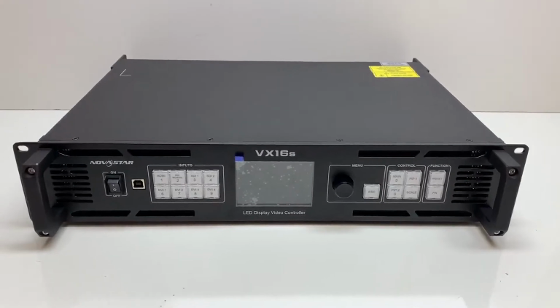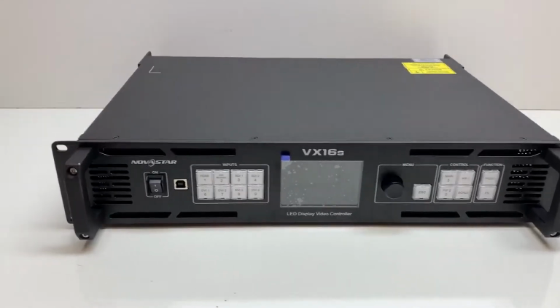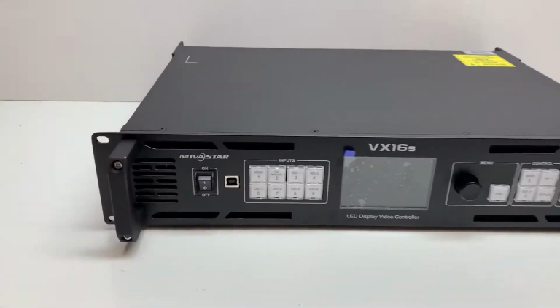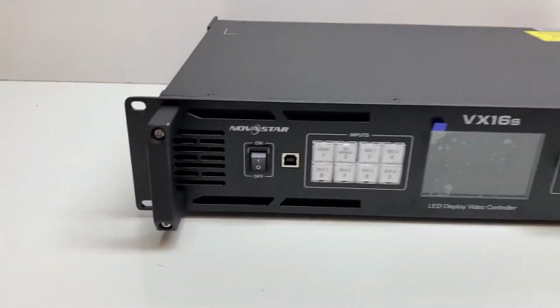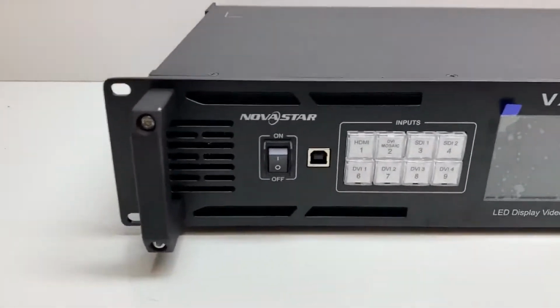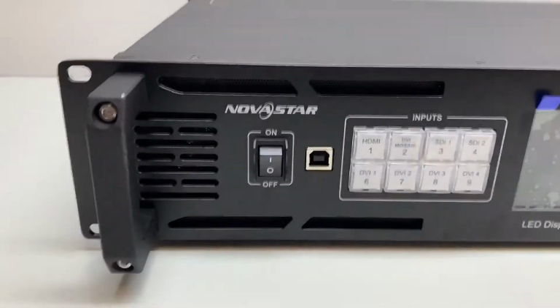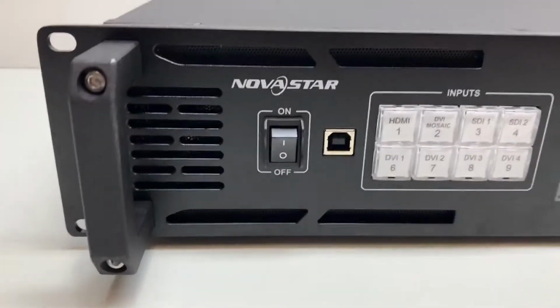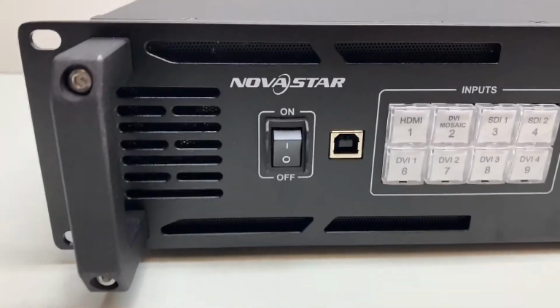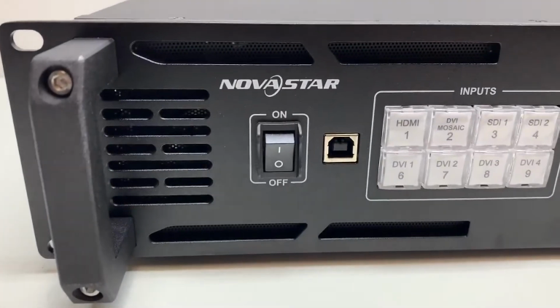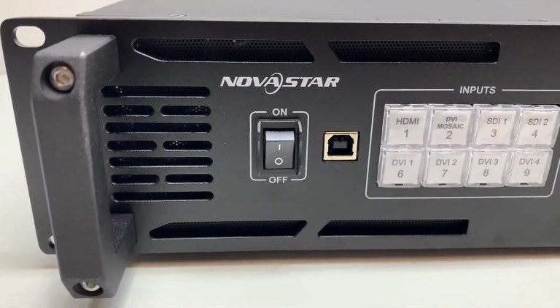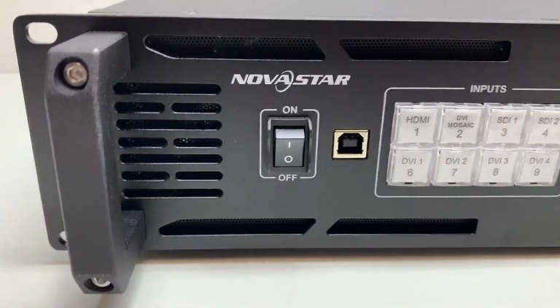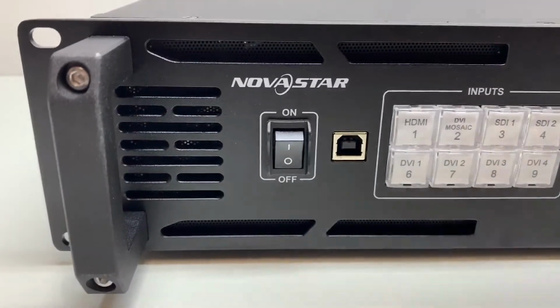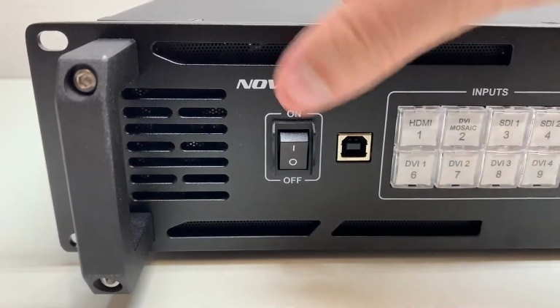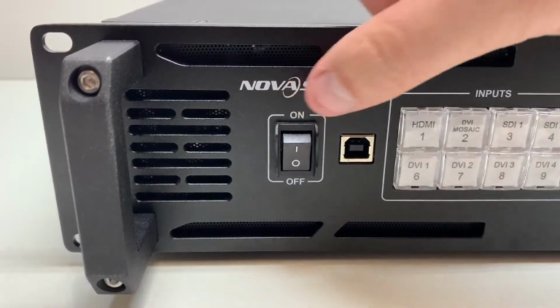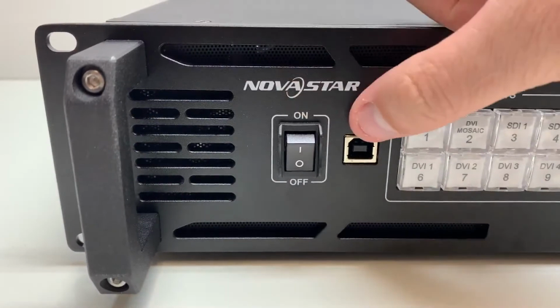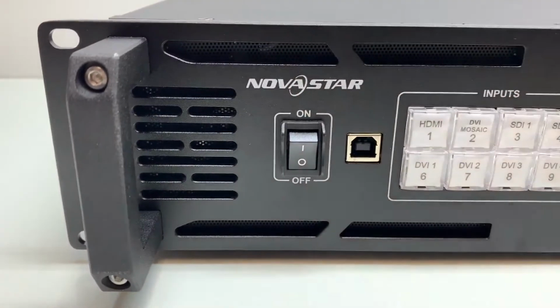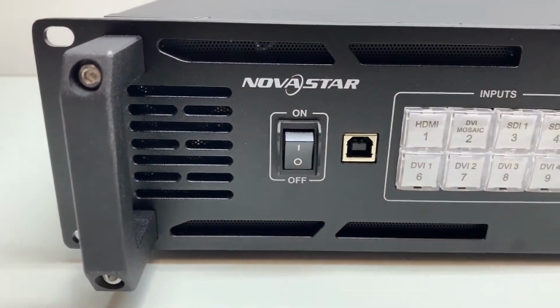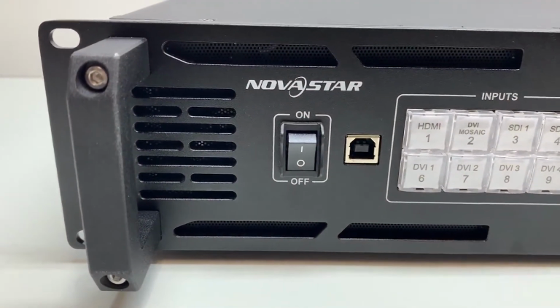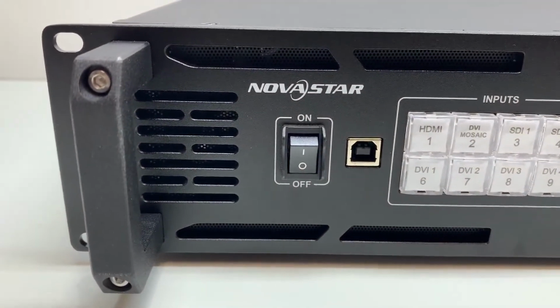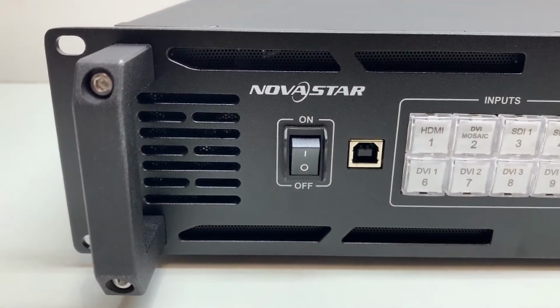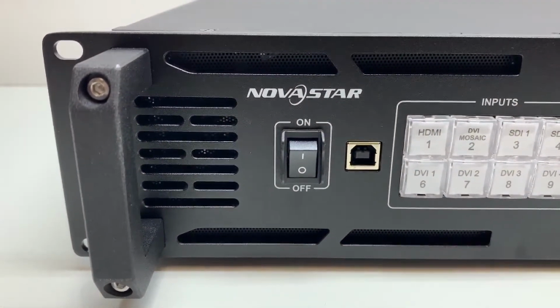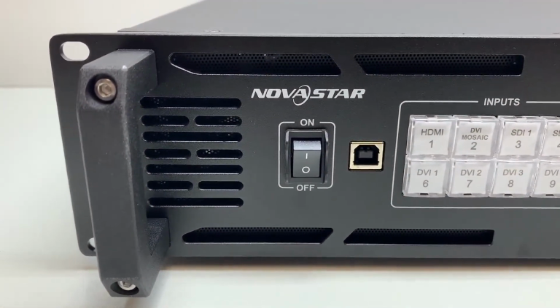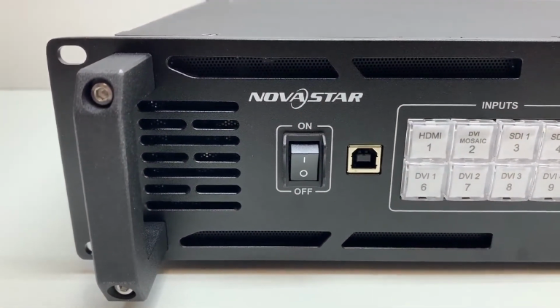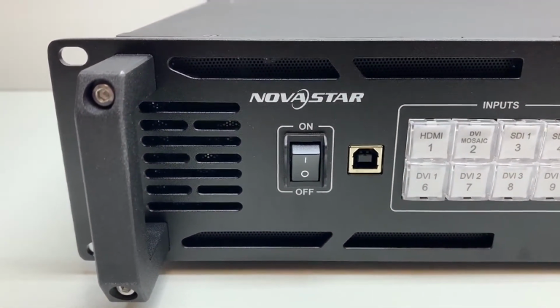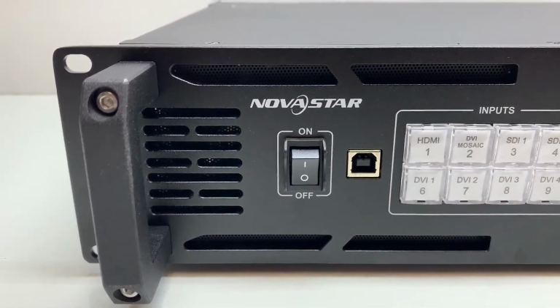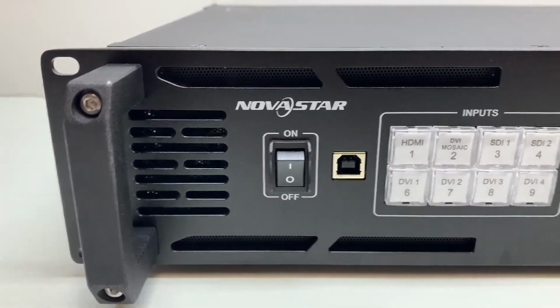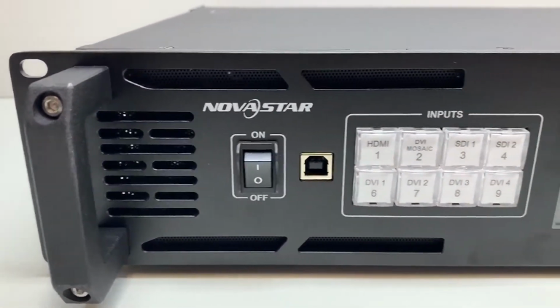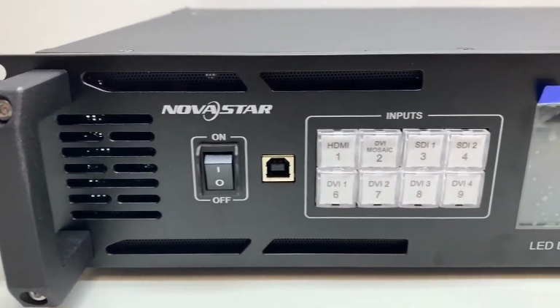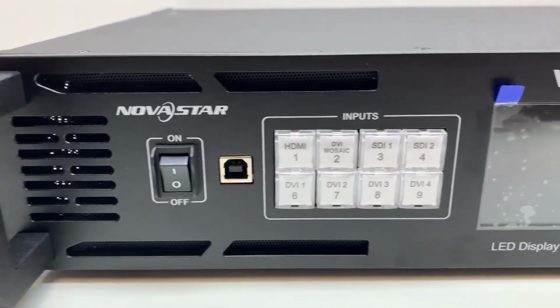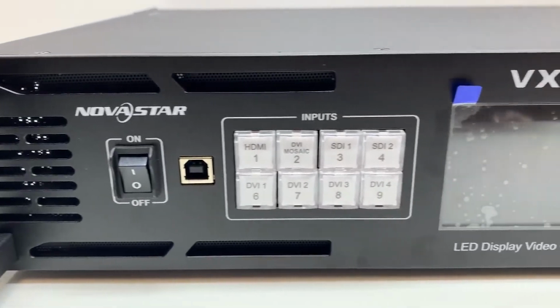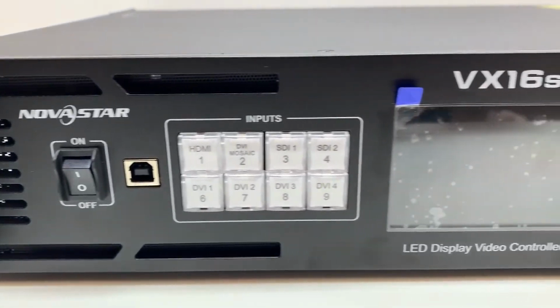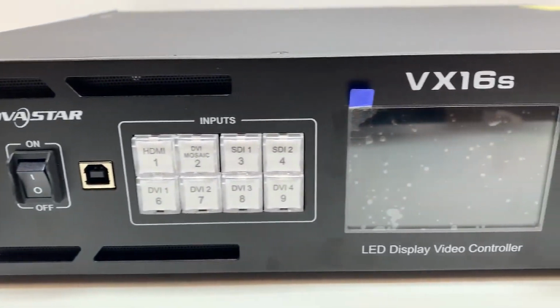Here's the VX16S. On the front panel, we've got the power button, and then we've got the USB connection so that you can connect a computer to it and map your wall and change settings with software.